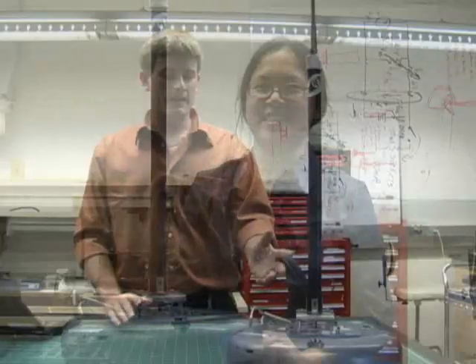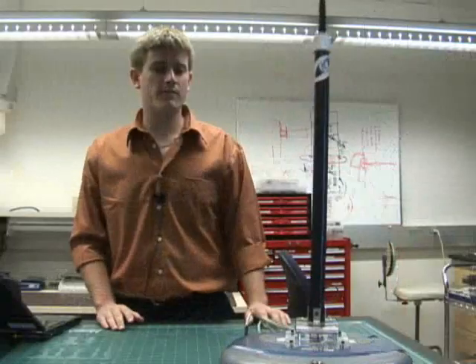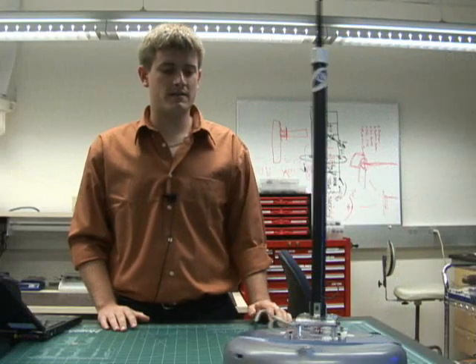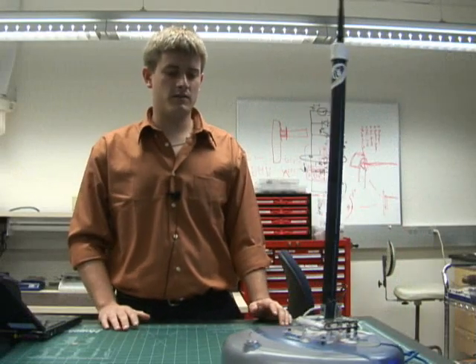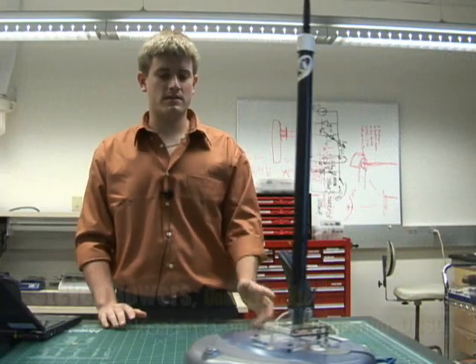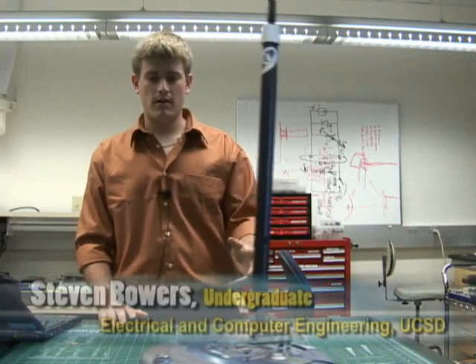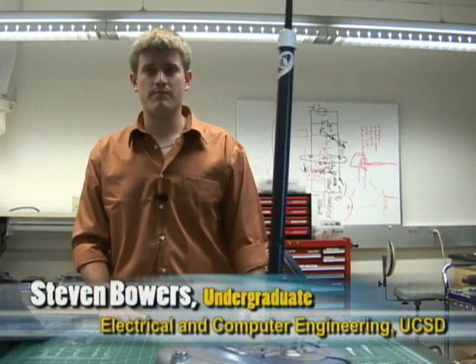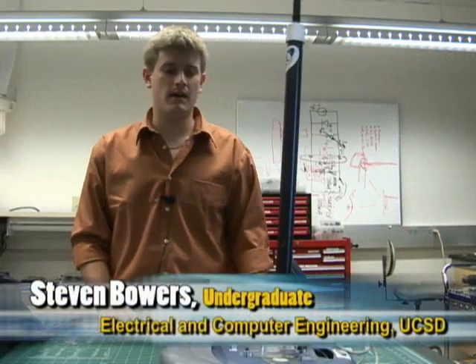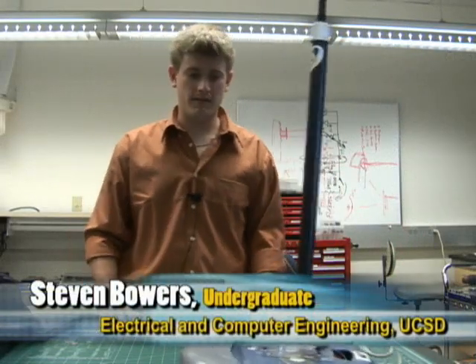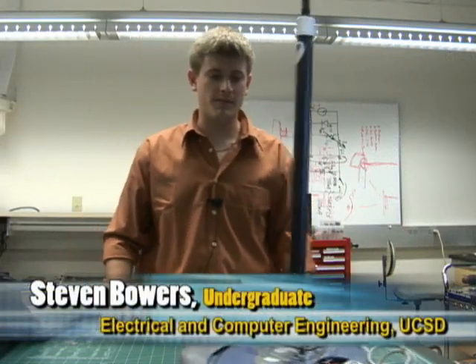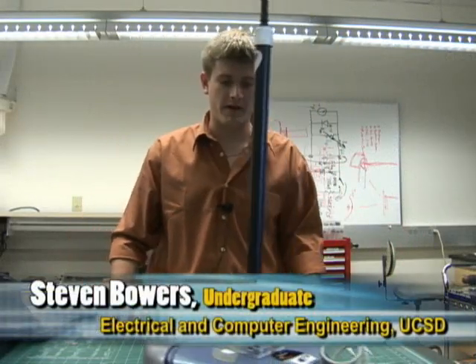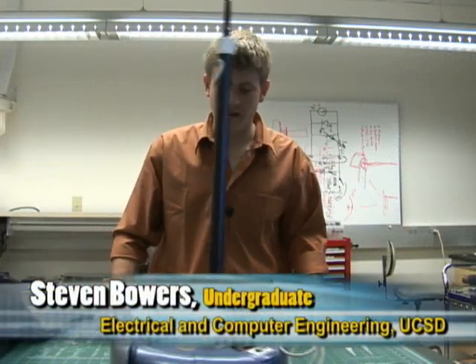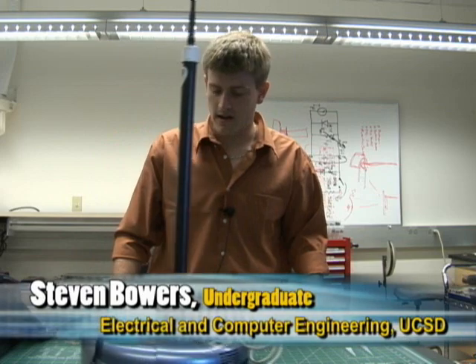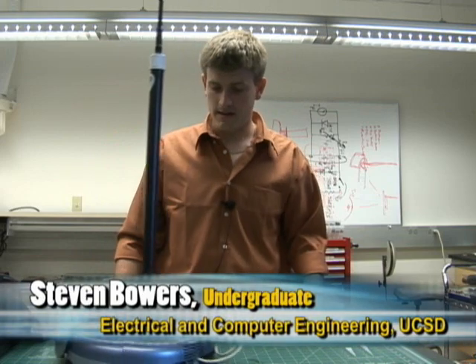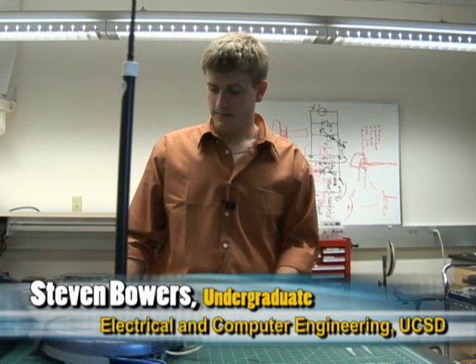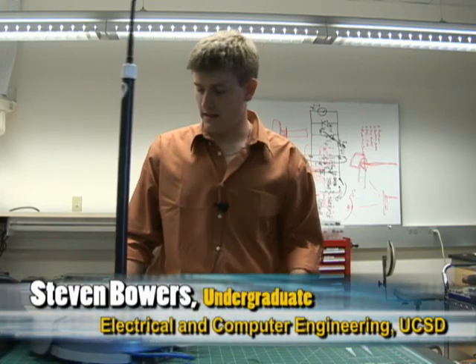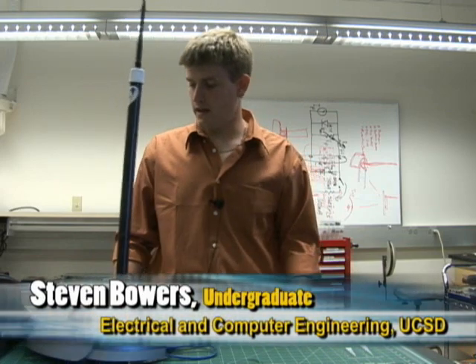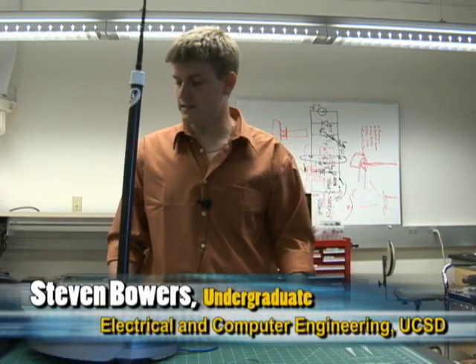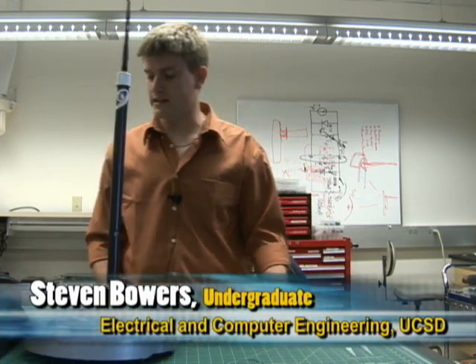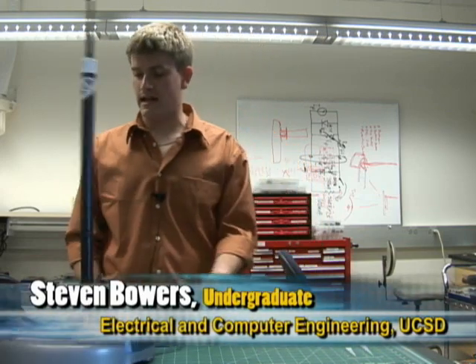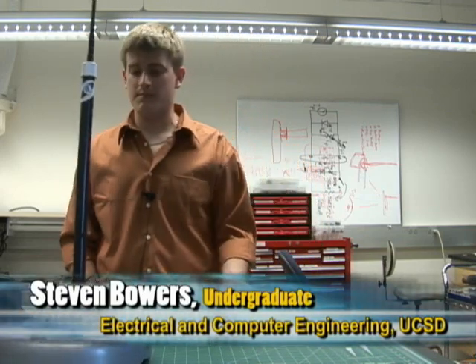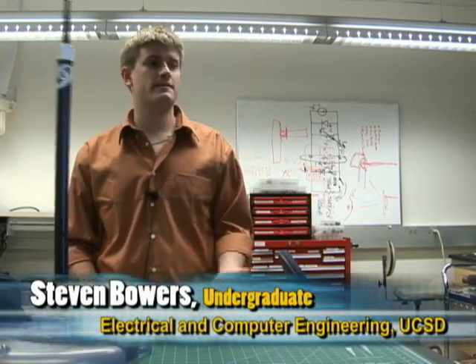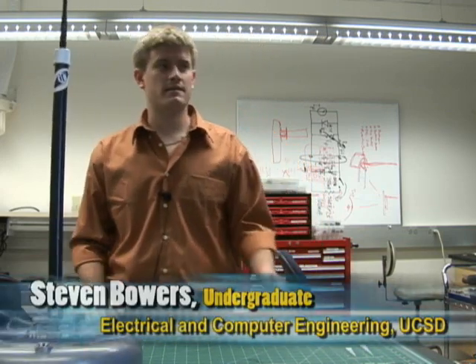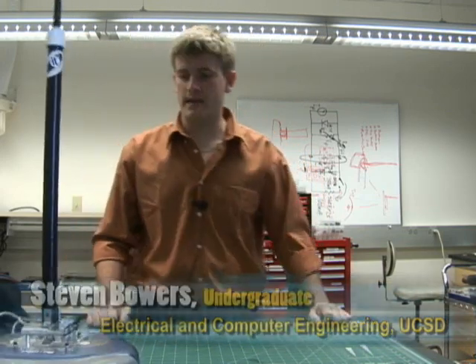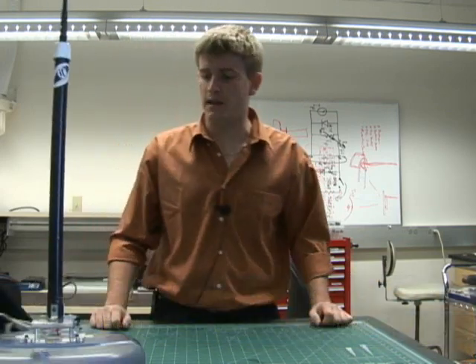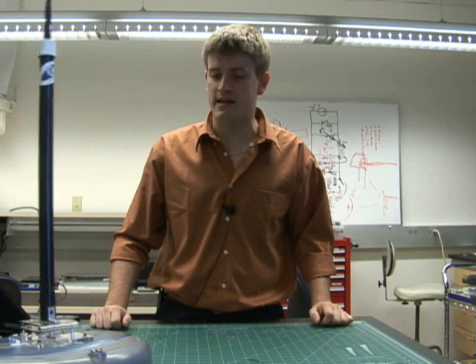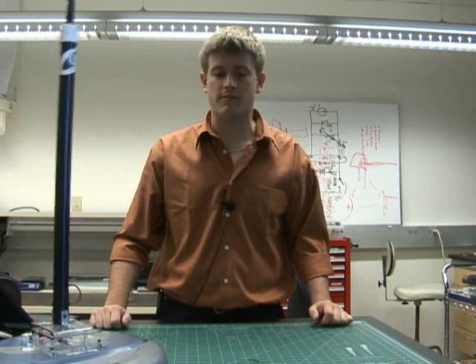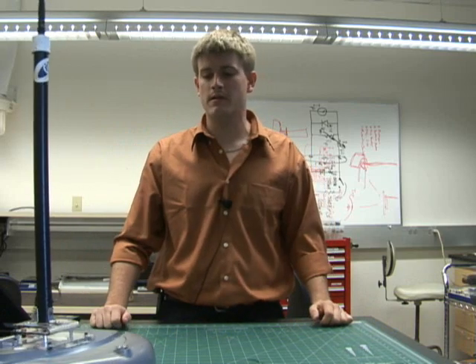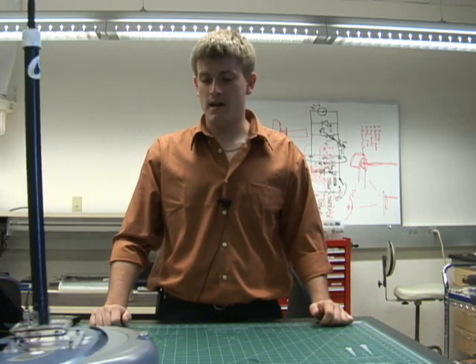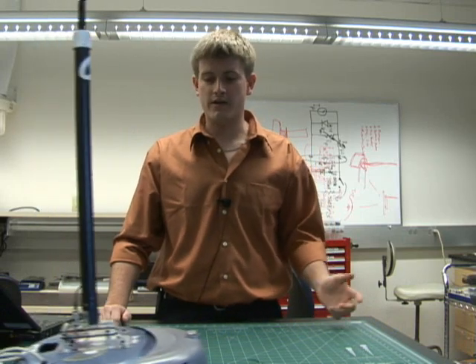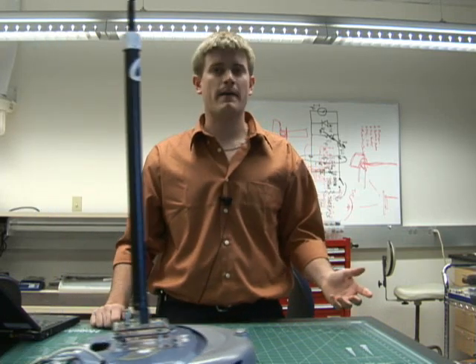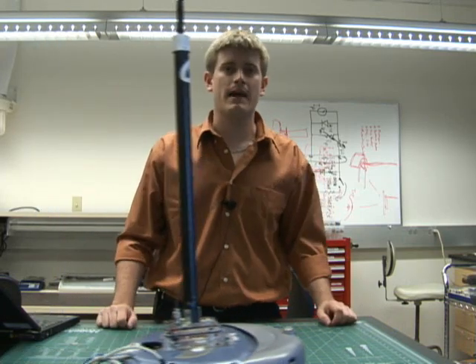The Roomba is using its own vacuuming program. We decided to use this algorithm because it's capable of scanning a room in a very short amount of time.